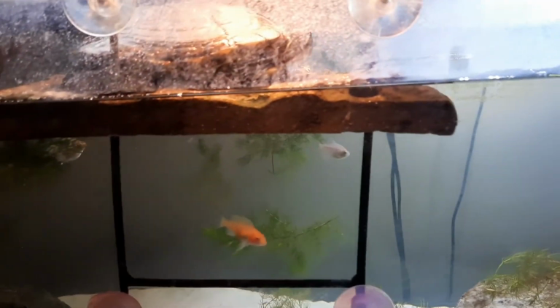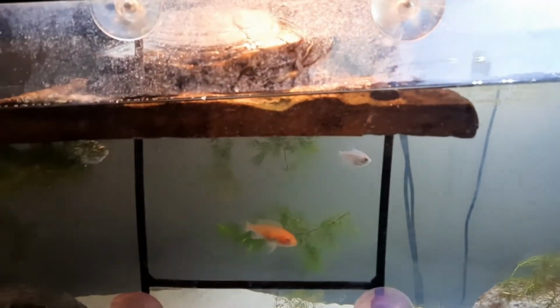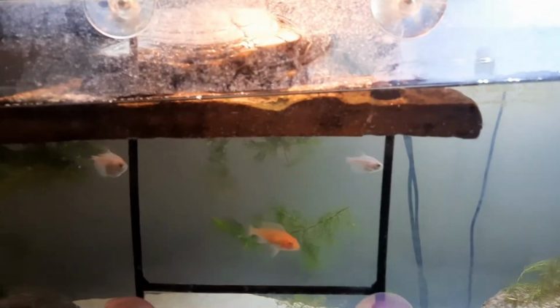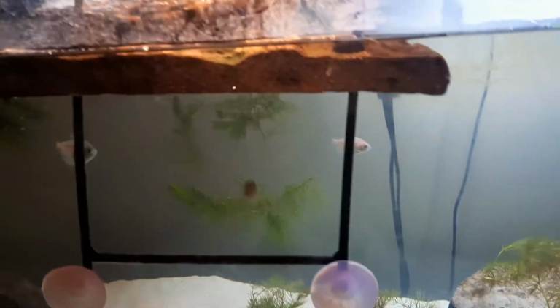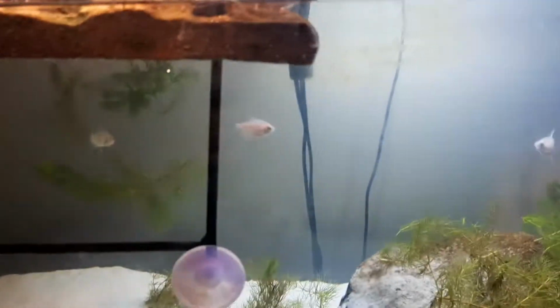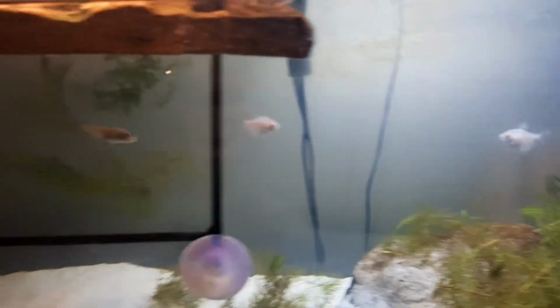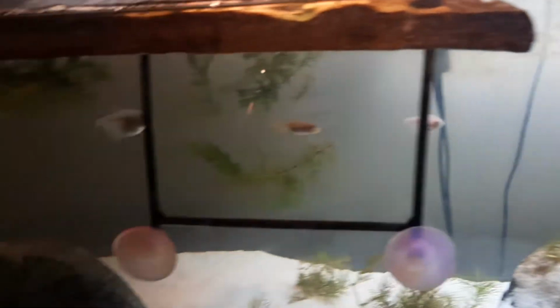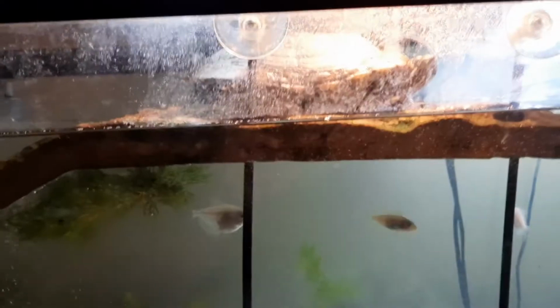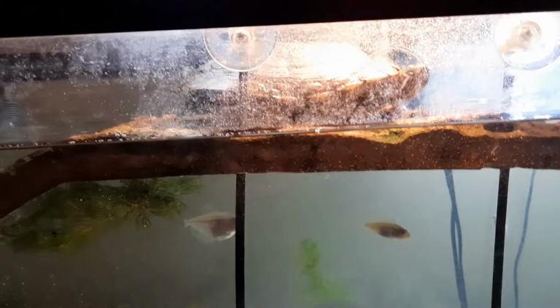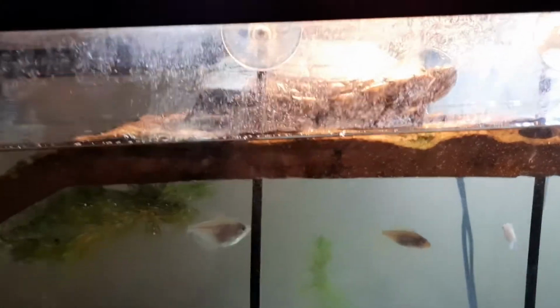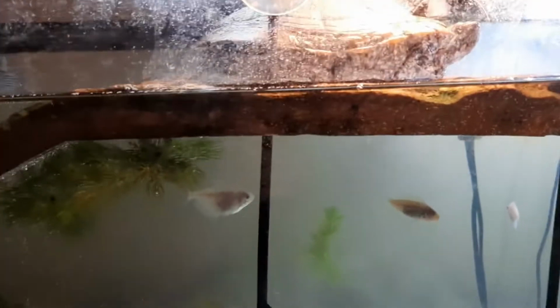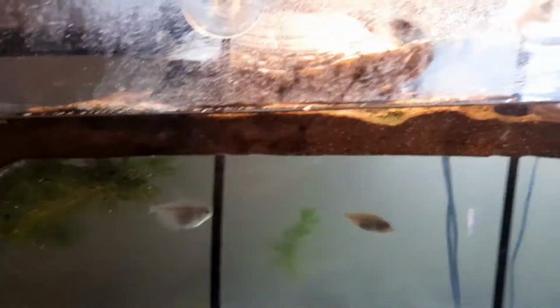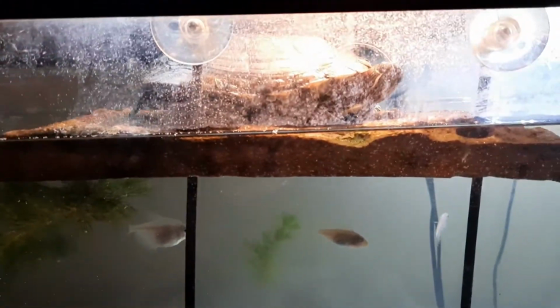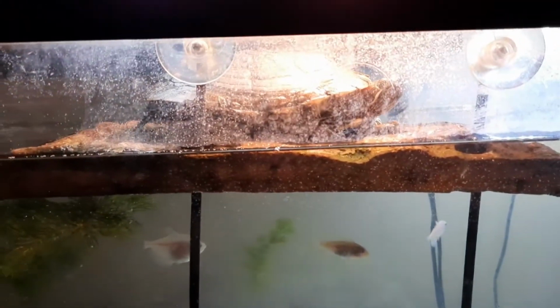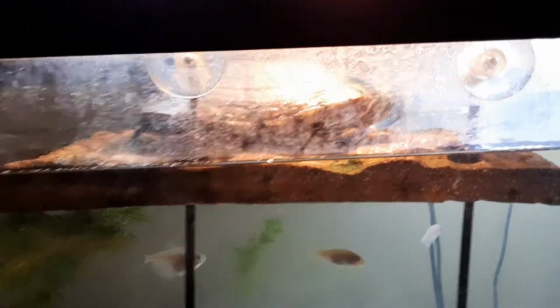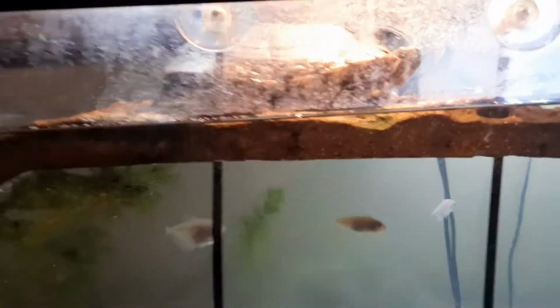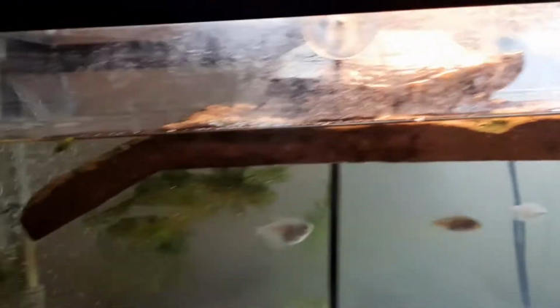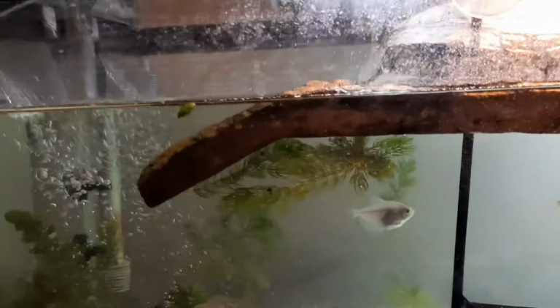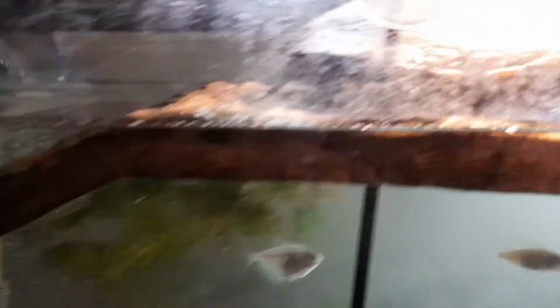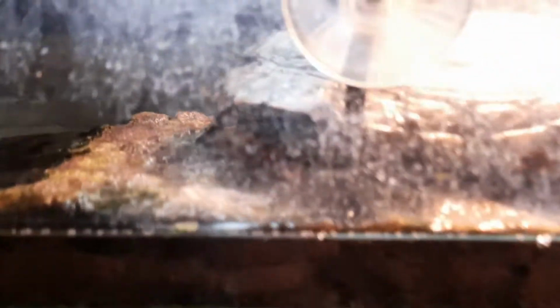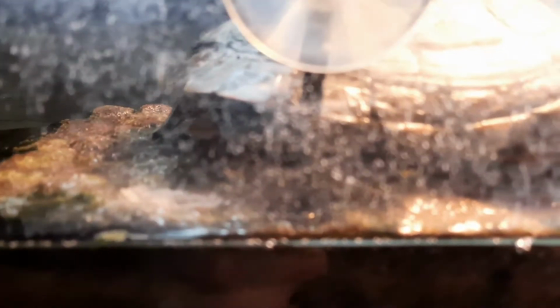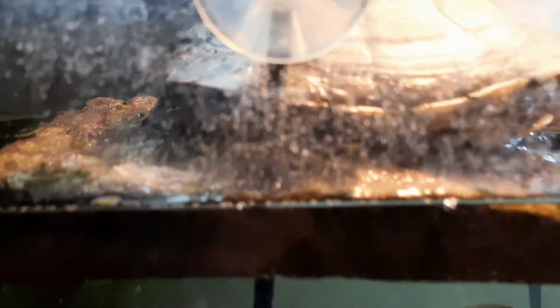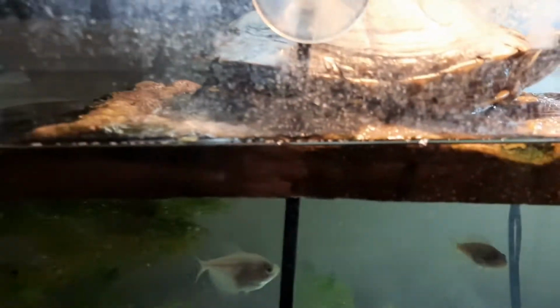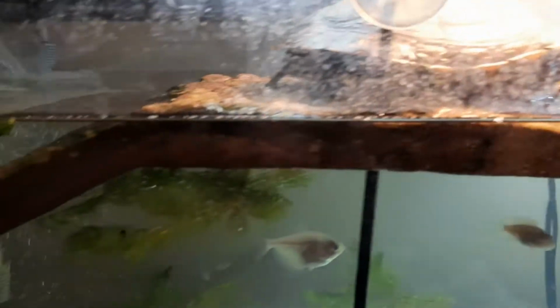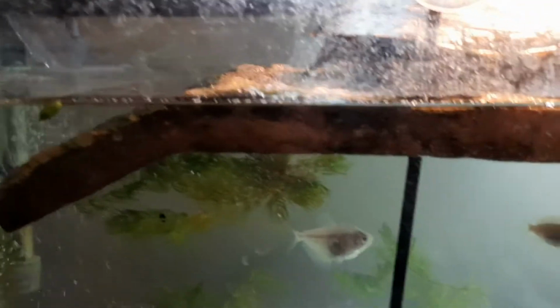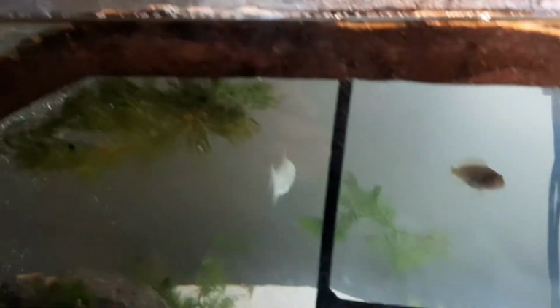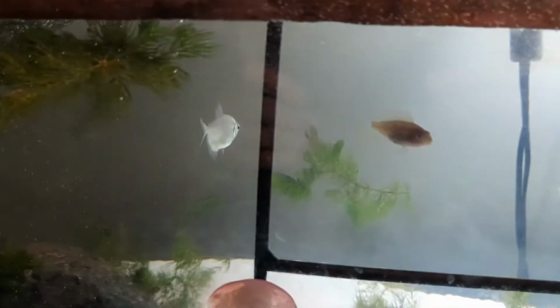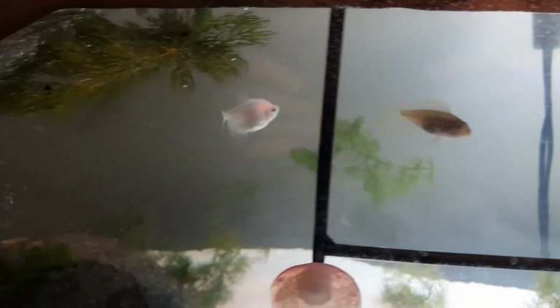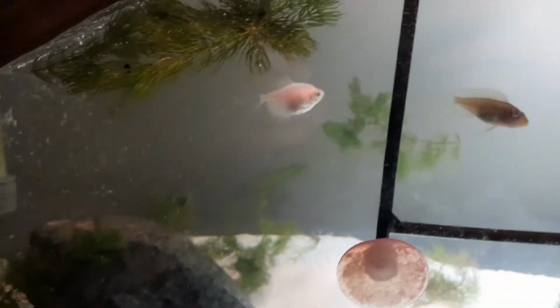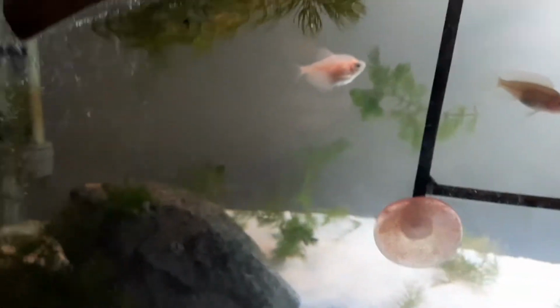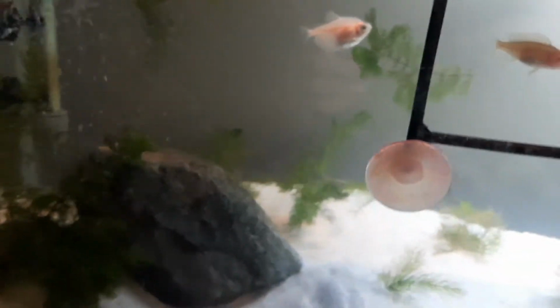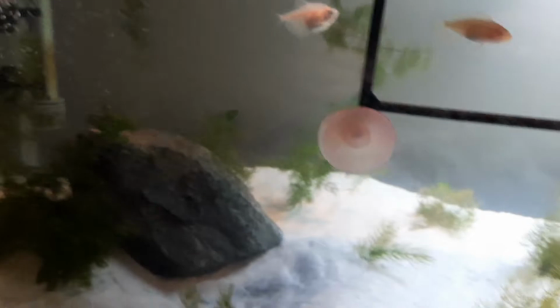Today I'm going to be showcasing my turtle and her whole tank. This right here is my turtle. Her name is Taco and right now she's basking, and because of the heat it is a little hard to see her, so we are going to let her go in the water and then I'll really showcase her.